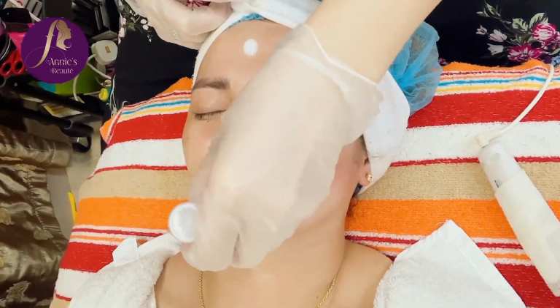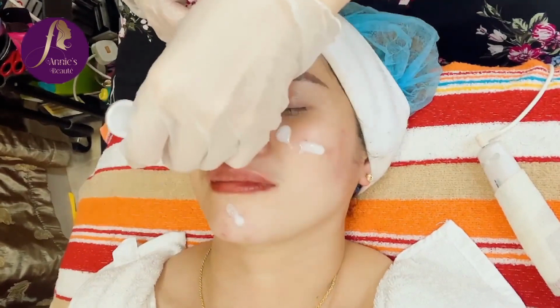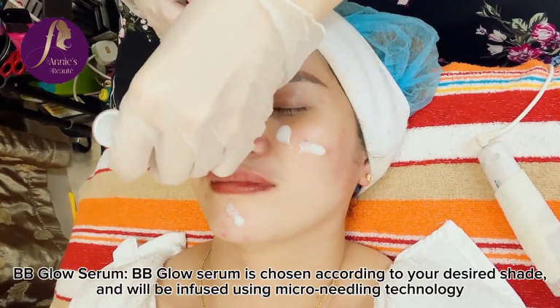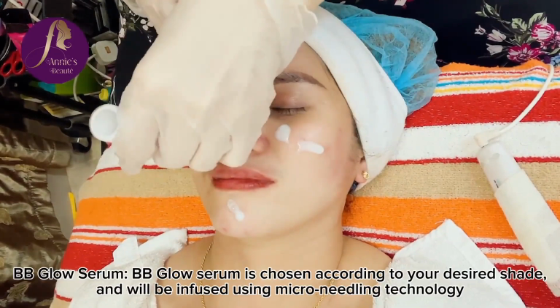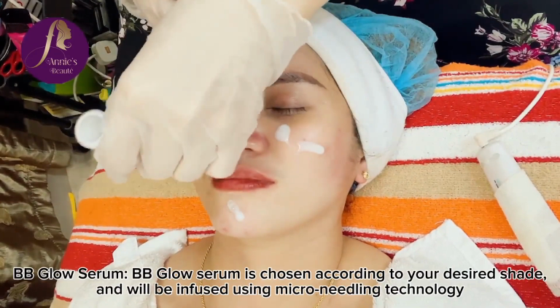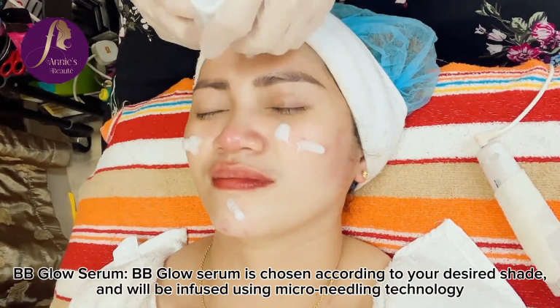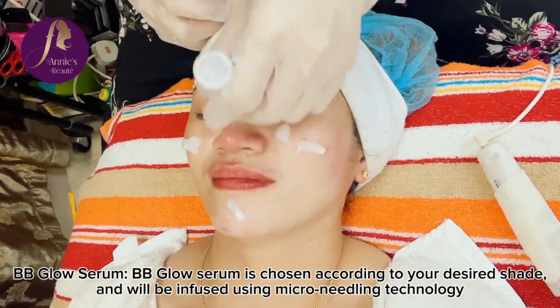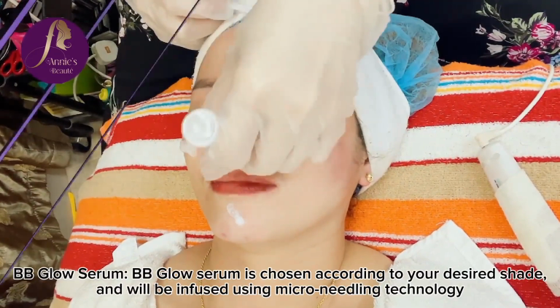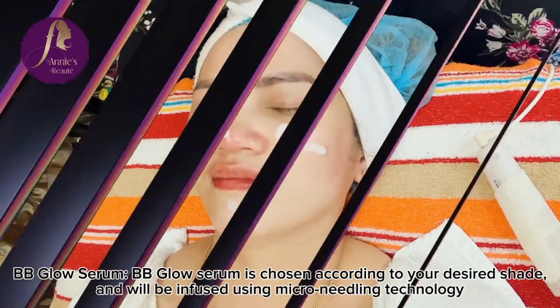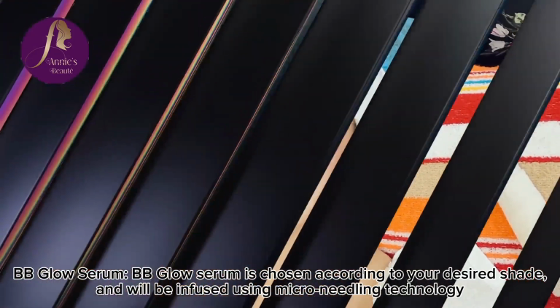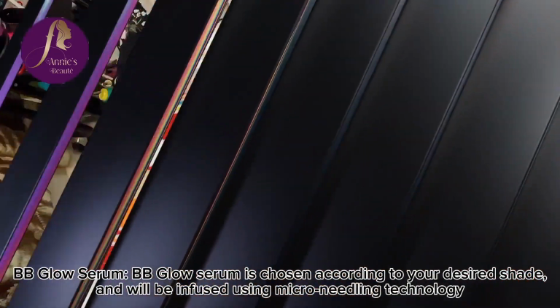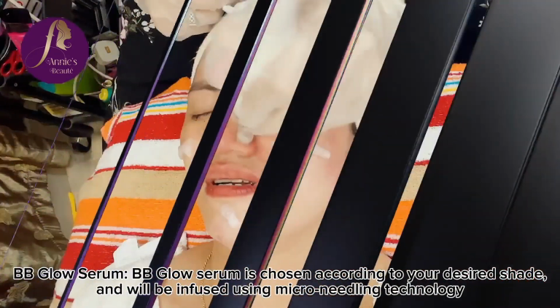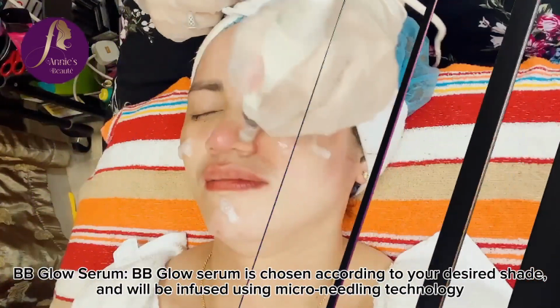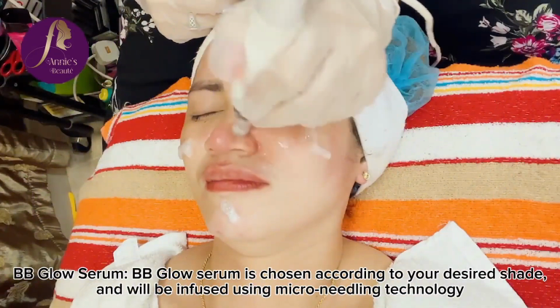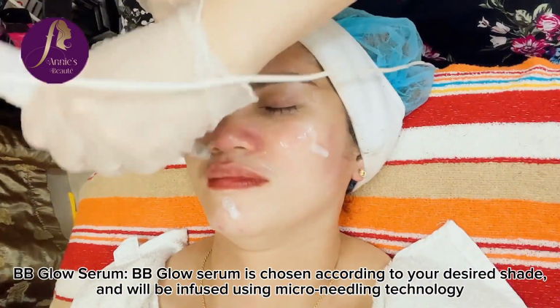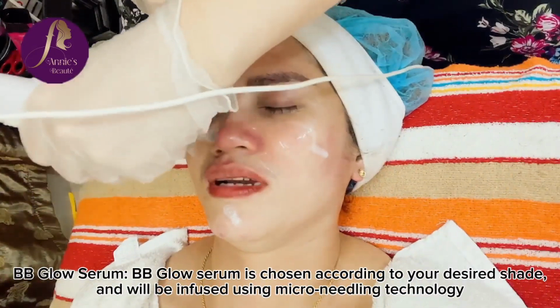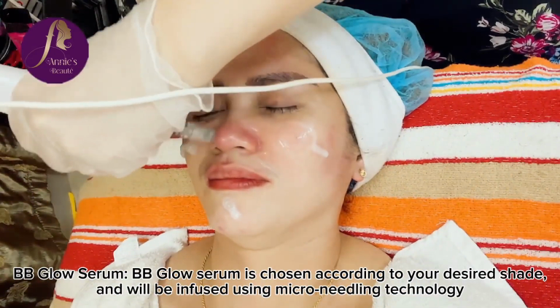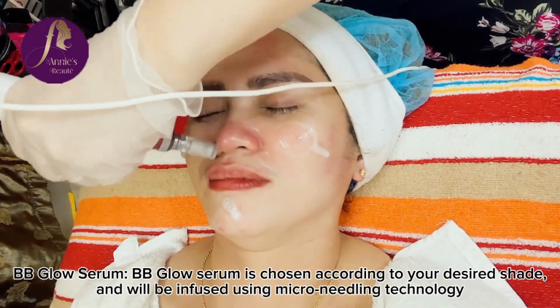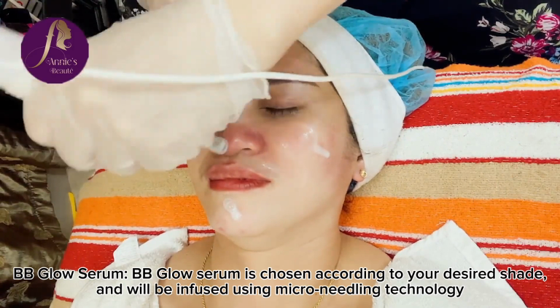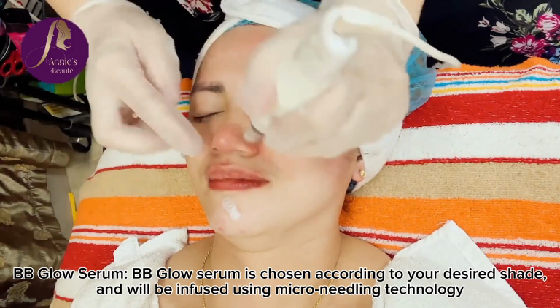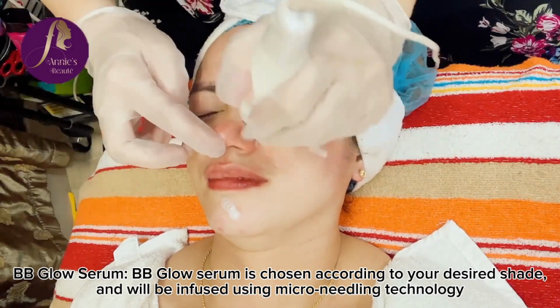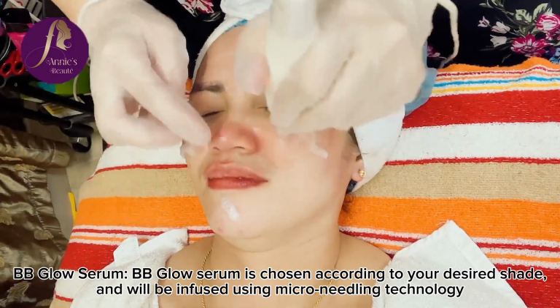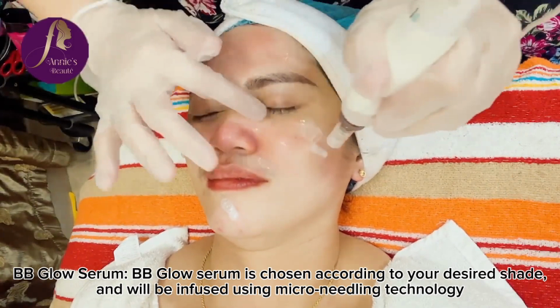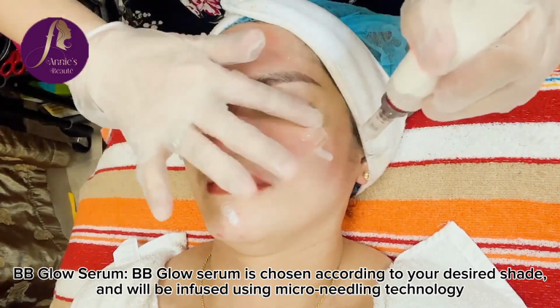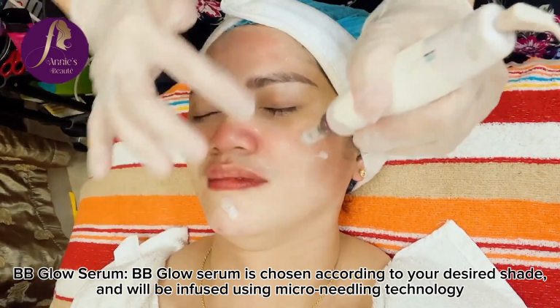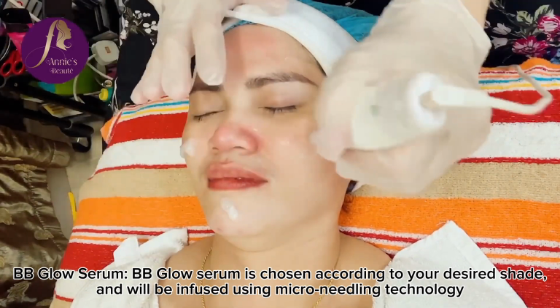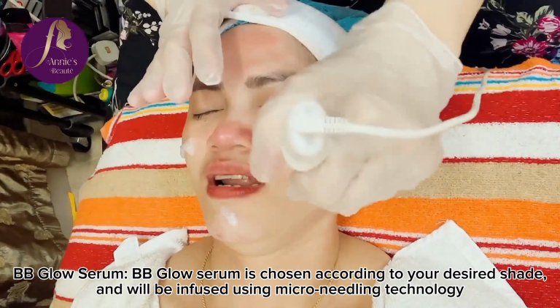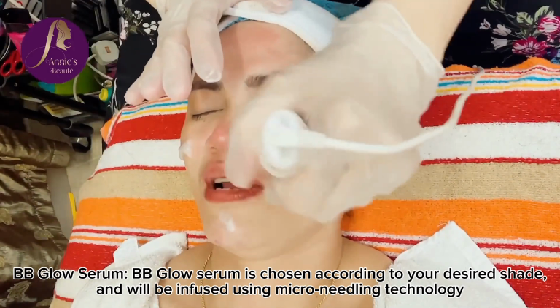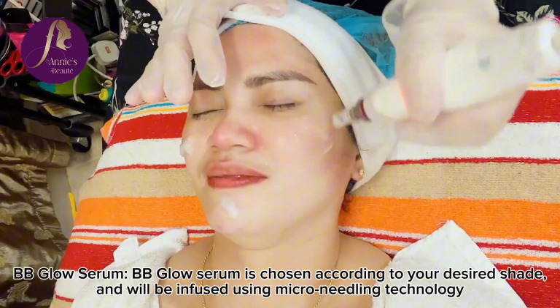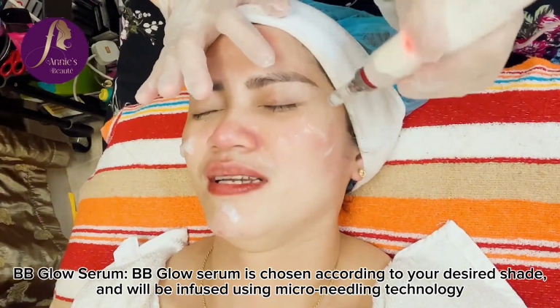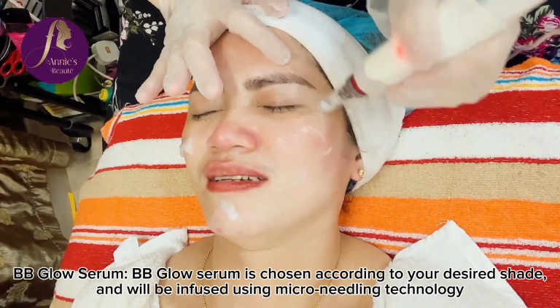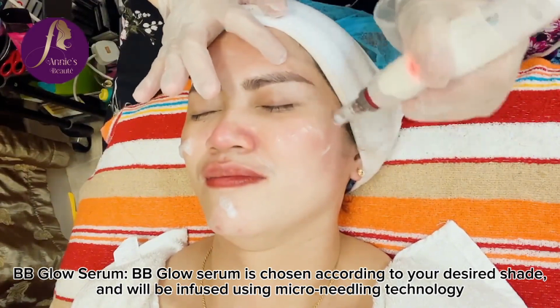BB Glow Serum. BB Glow Serum is chosen according to your desired shade and will be infused using microneedling technology.